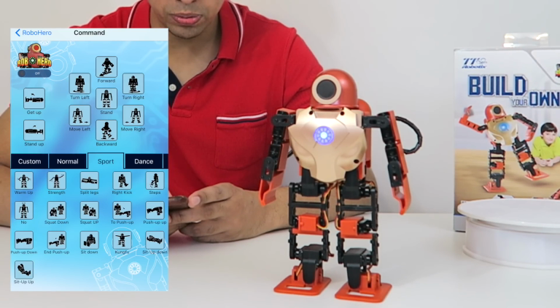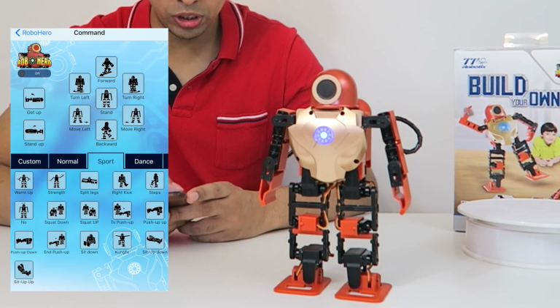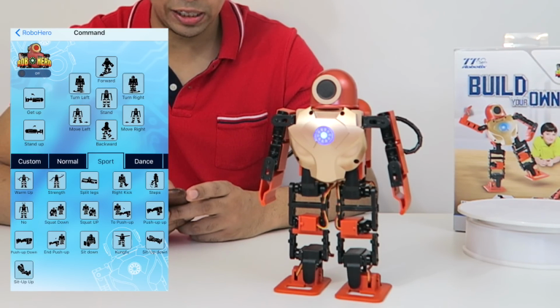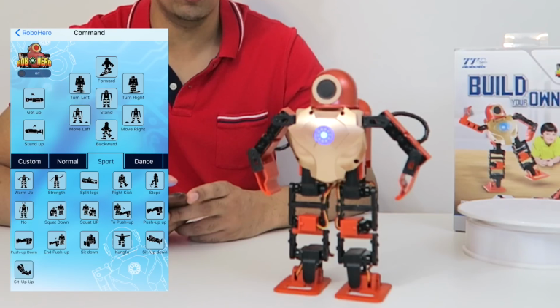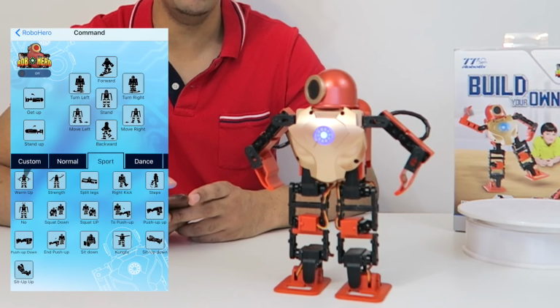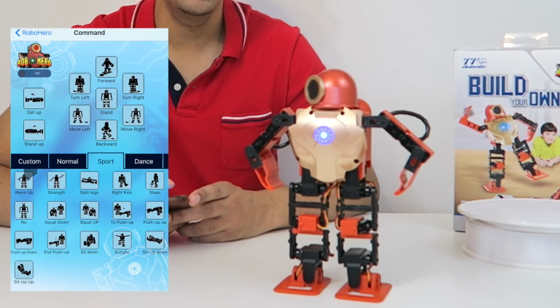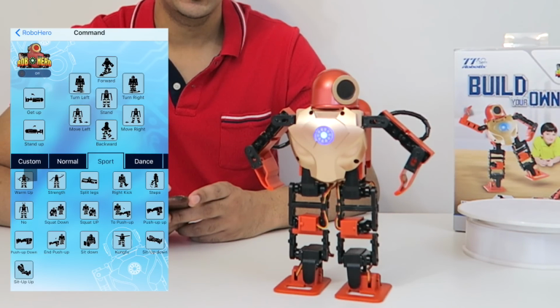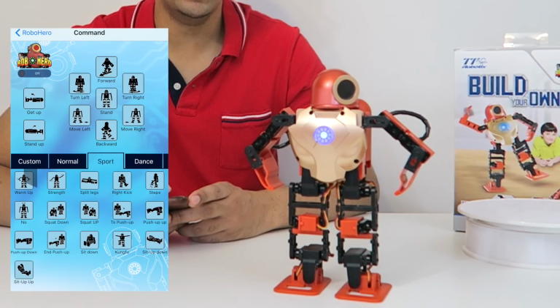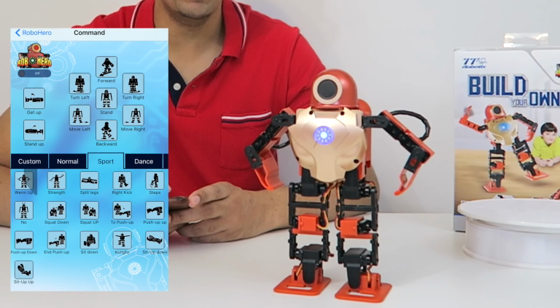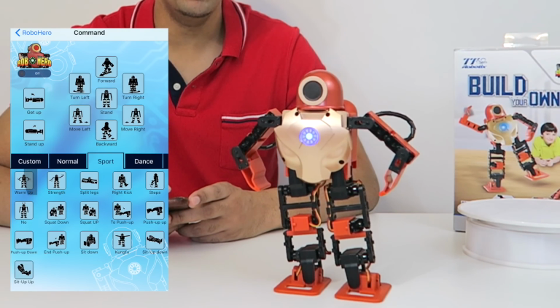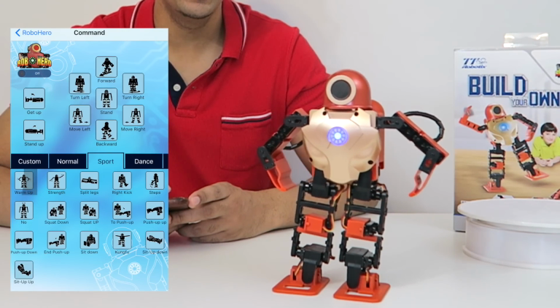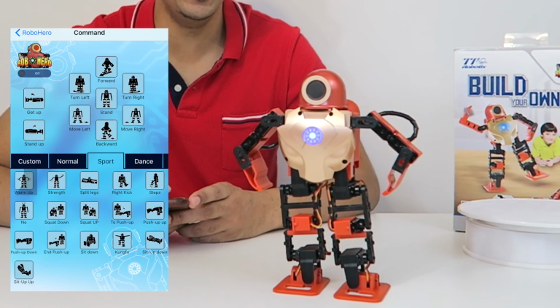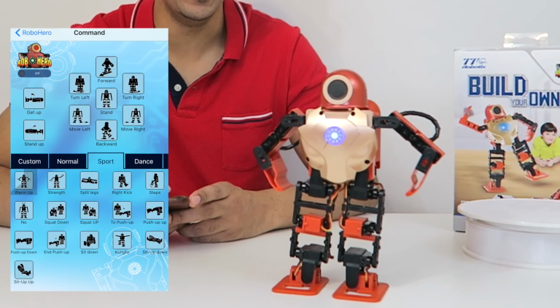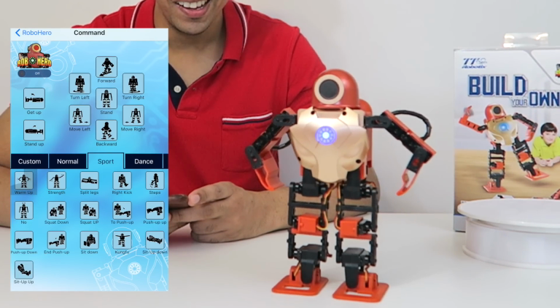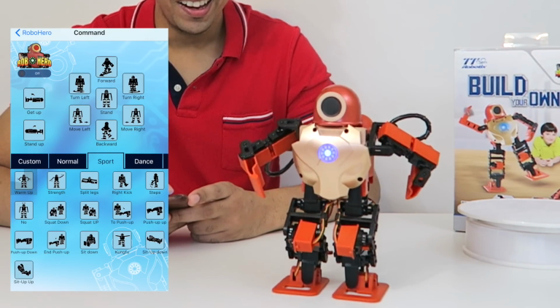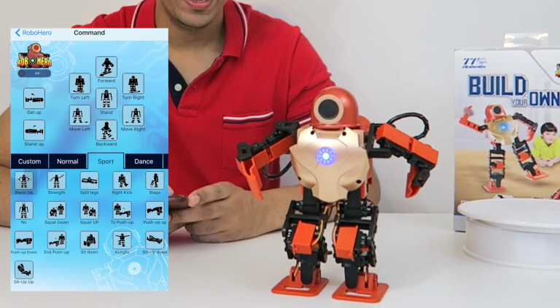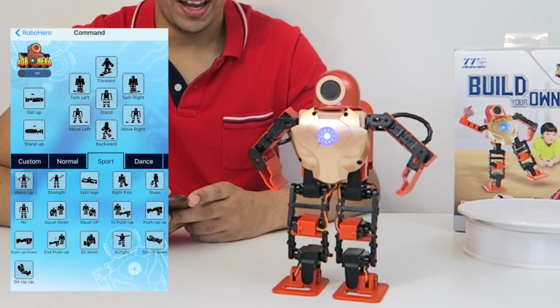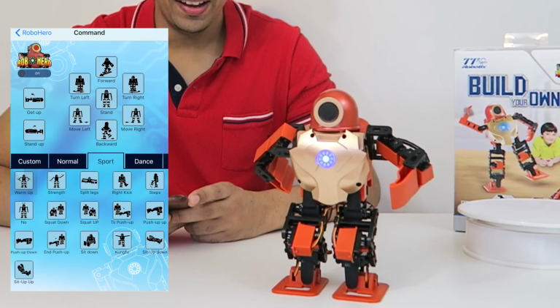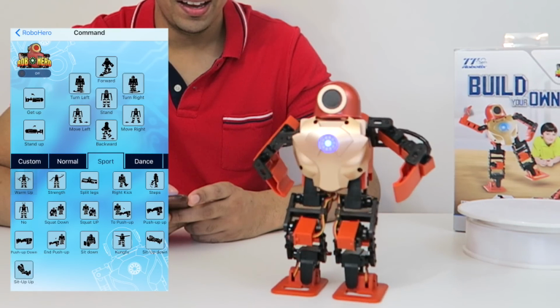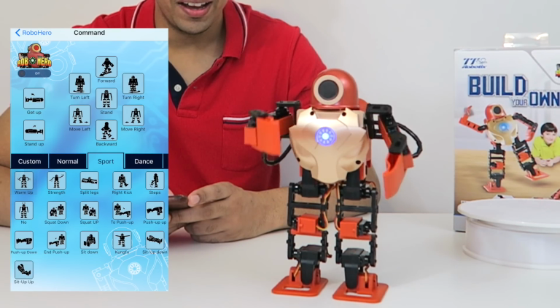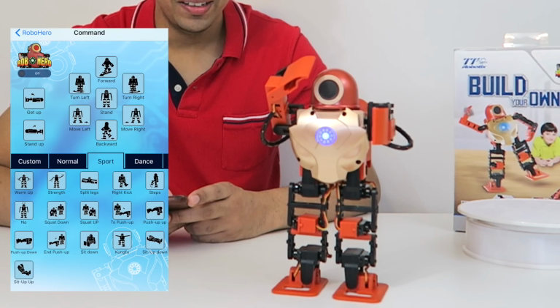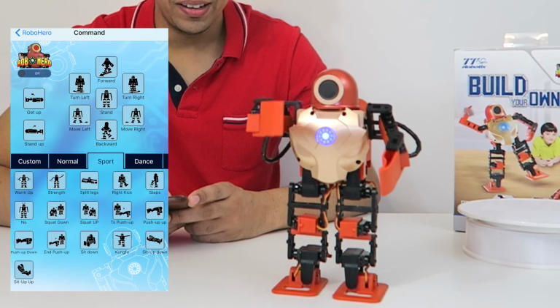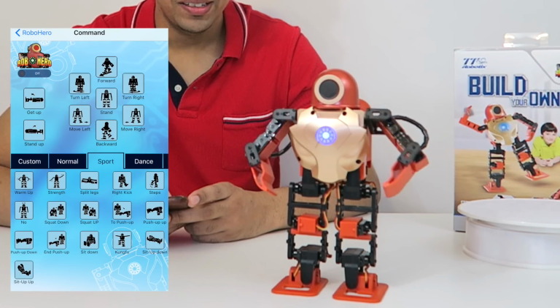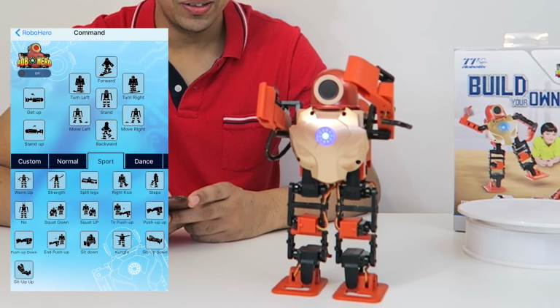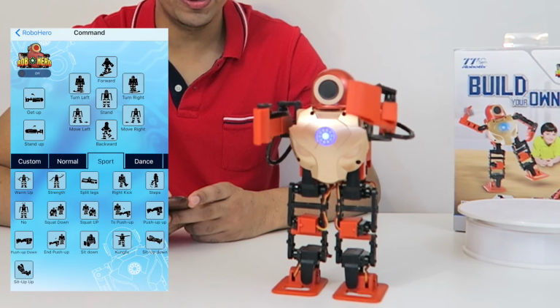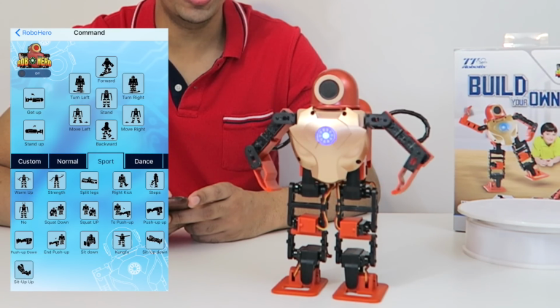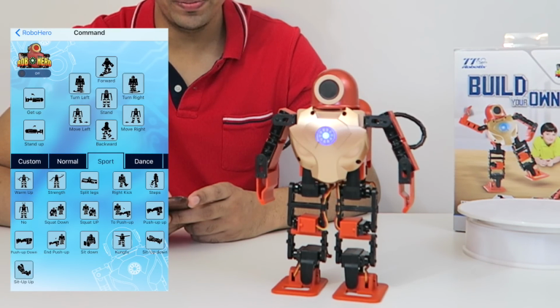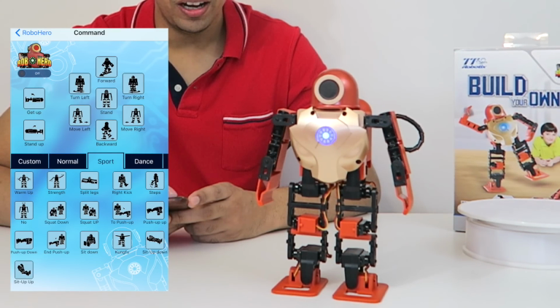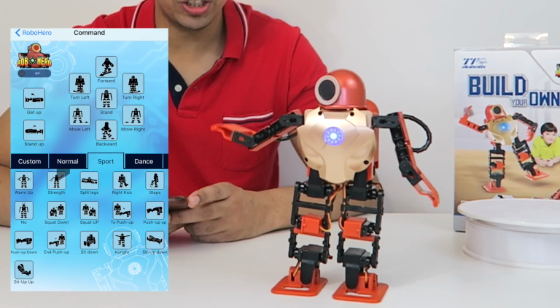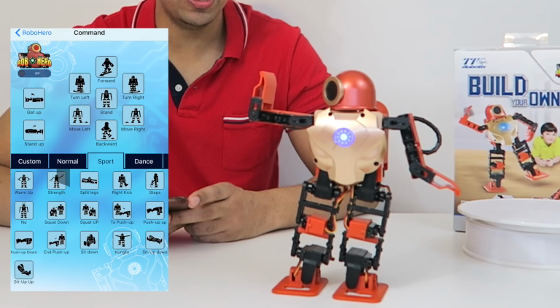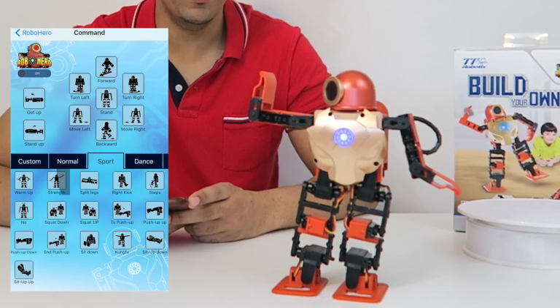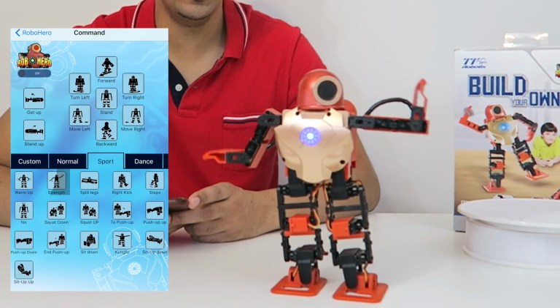We have a sports mode in which we can actually have him do a warm-up — so this is him warming up, doing some stretches. We also have a strength option, so this is him flexing.